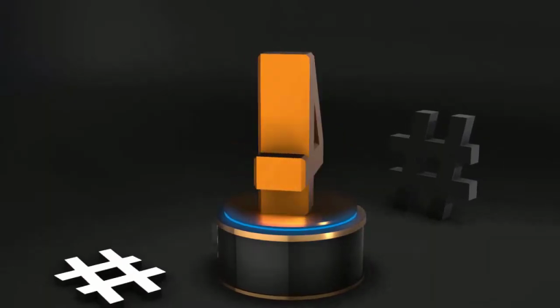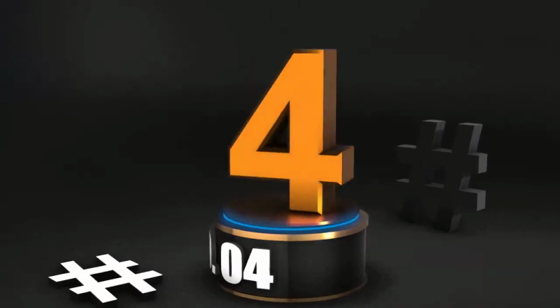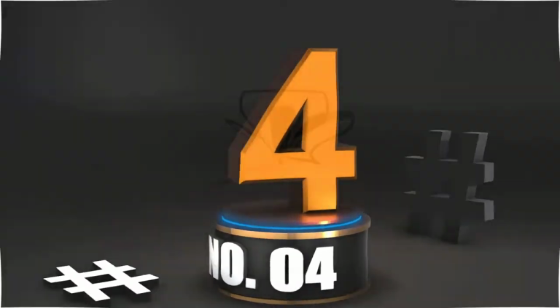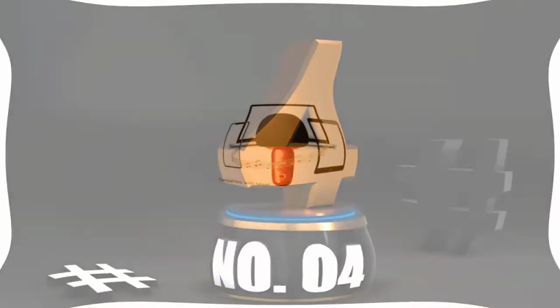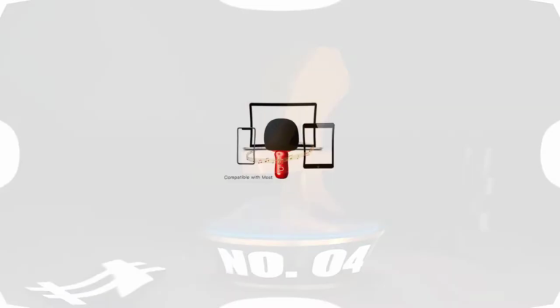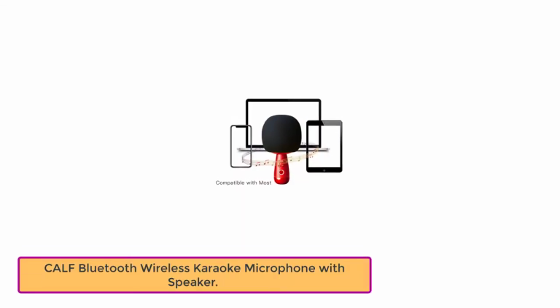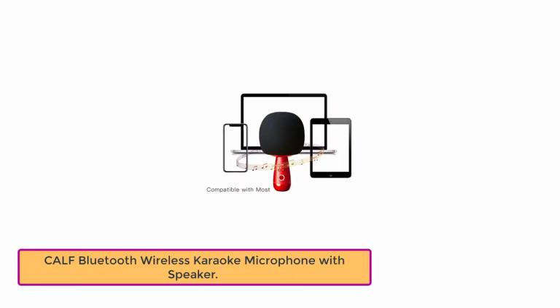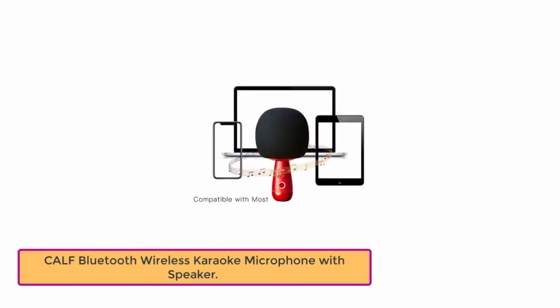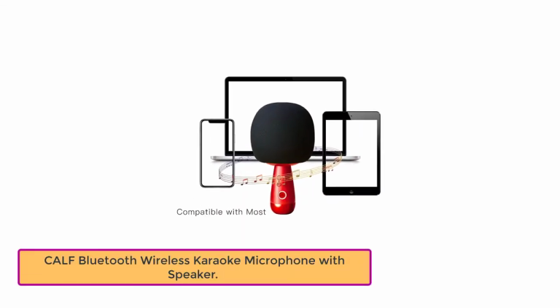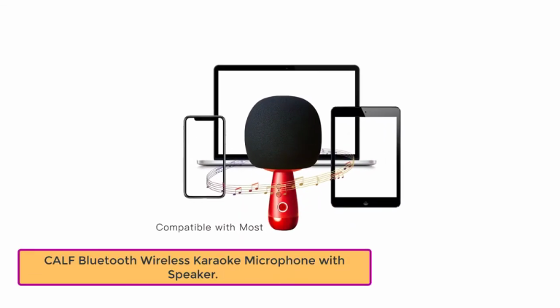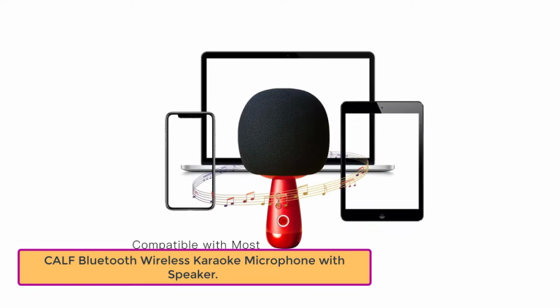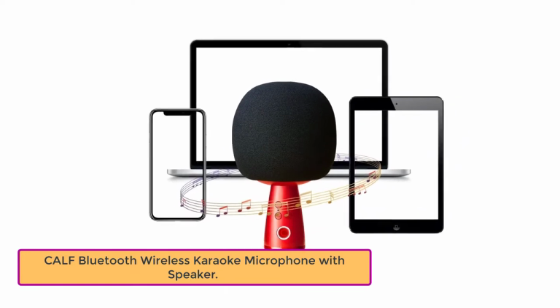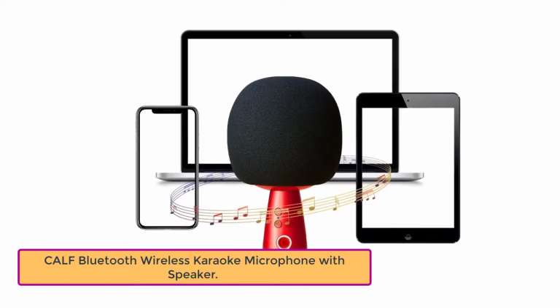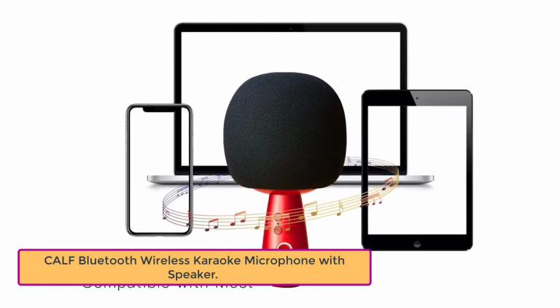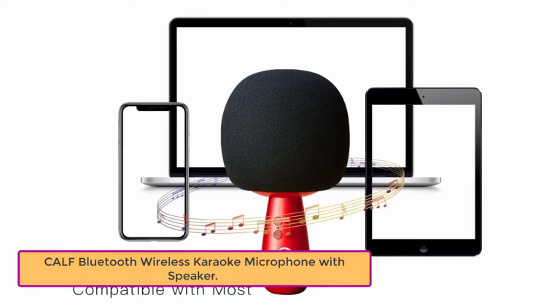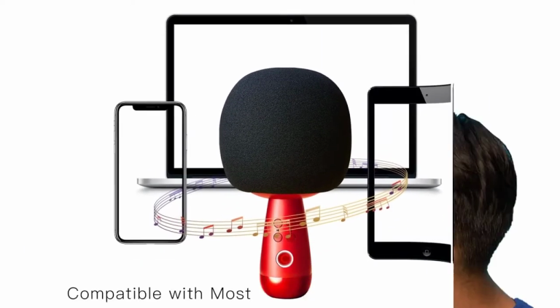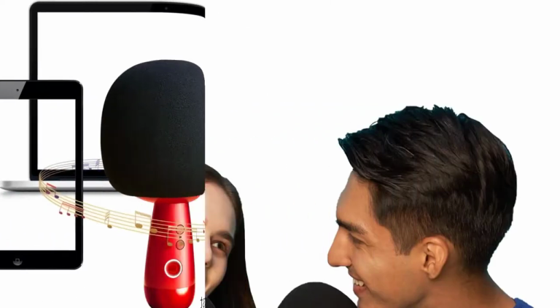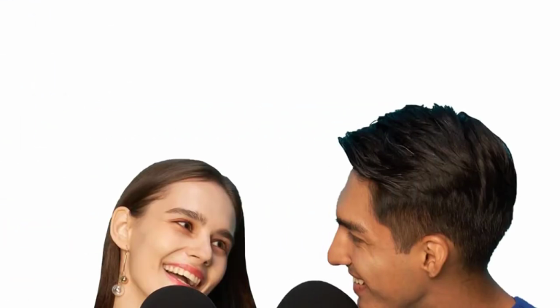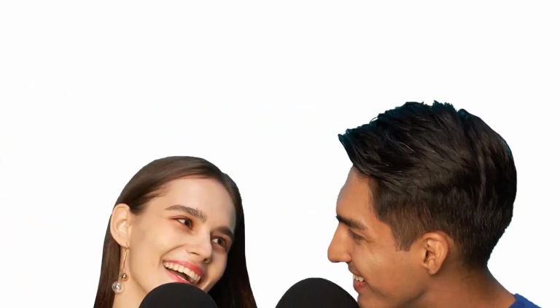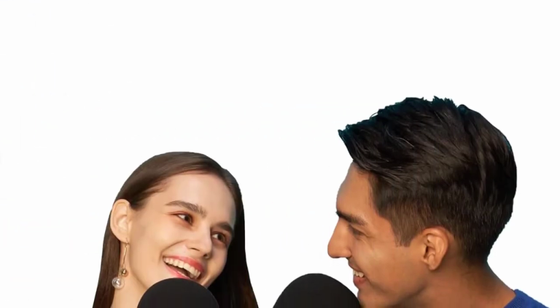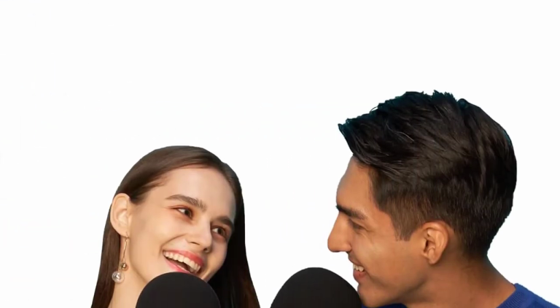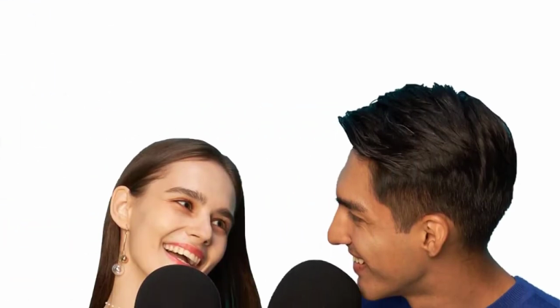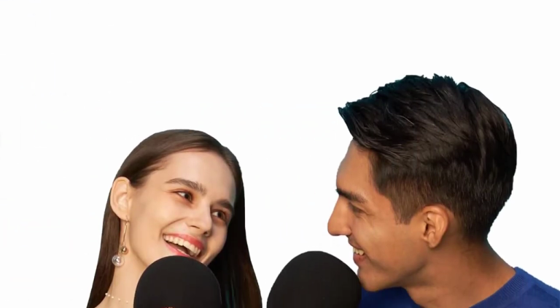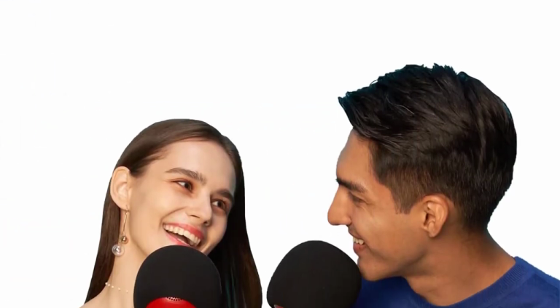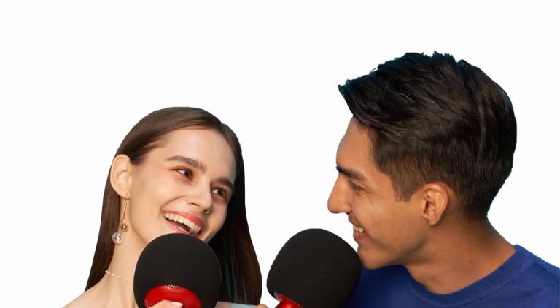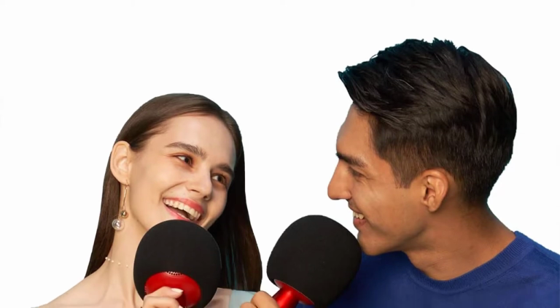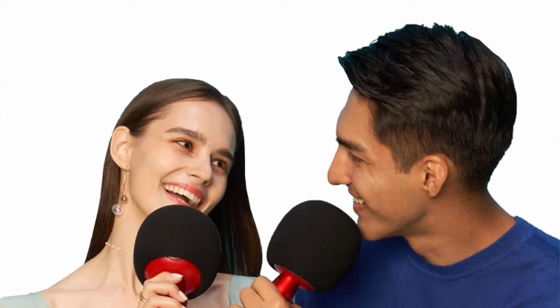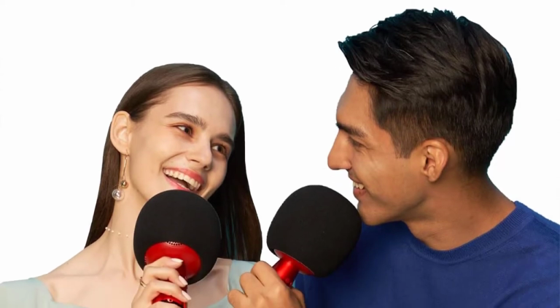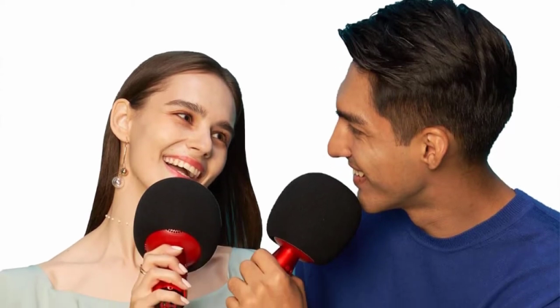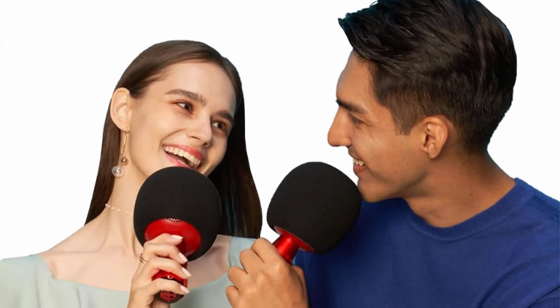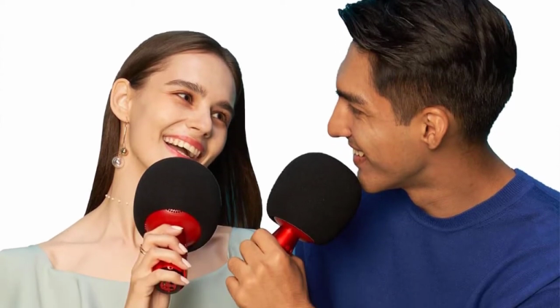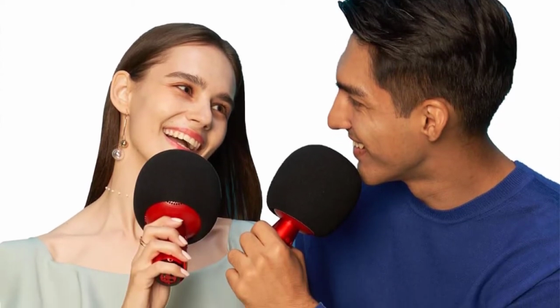Number 4: CAF Bluetooth Wireless Karaoke Microphone with Speaker. Its portability and studio-level vocal alteration performance astound us. We also love its 8 distinct sound effects, providing you with various exciting options and complete freedom.